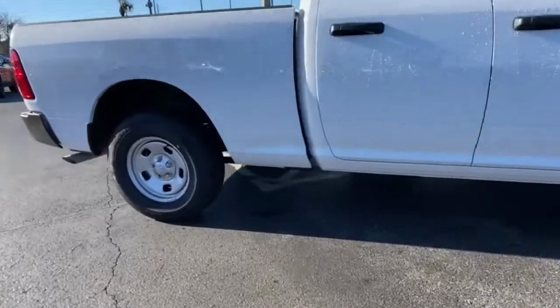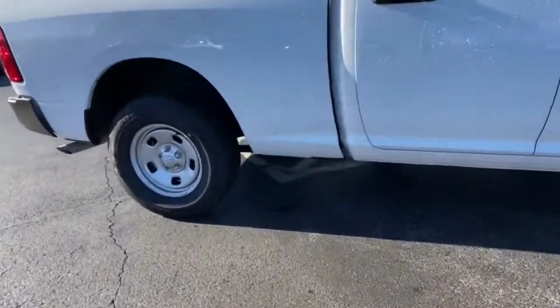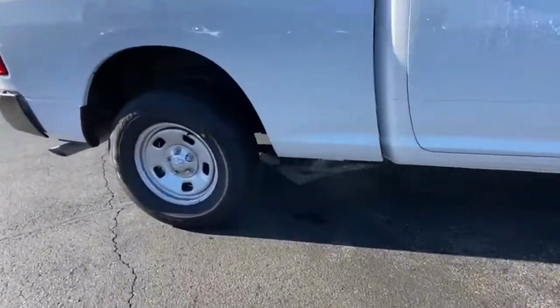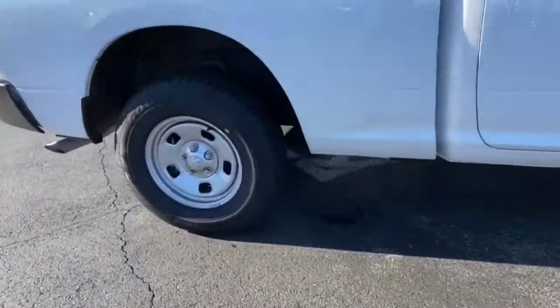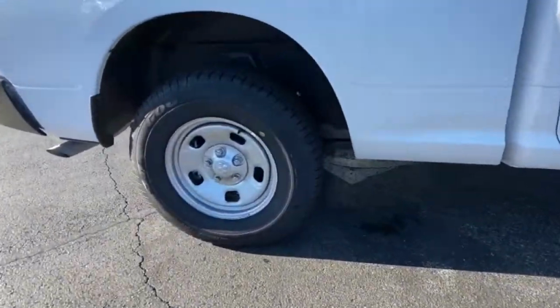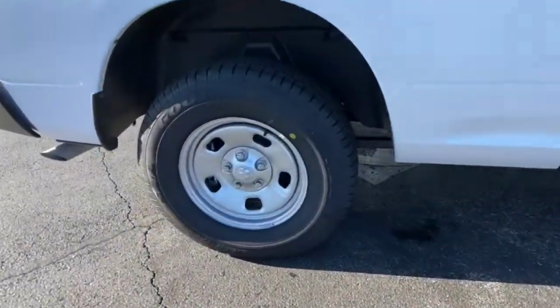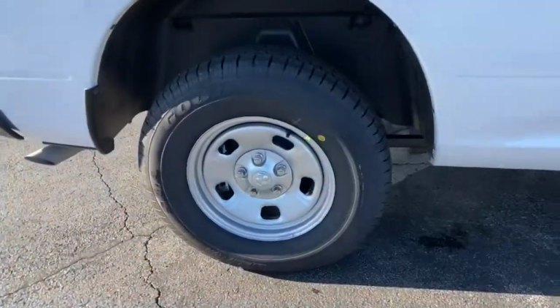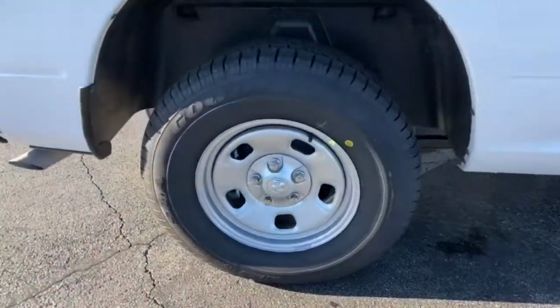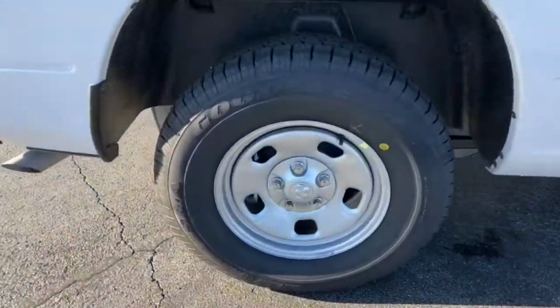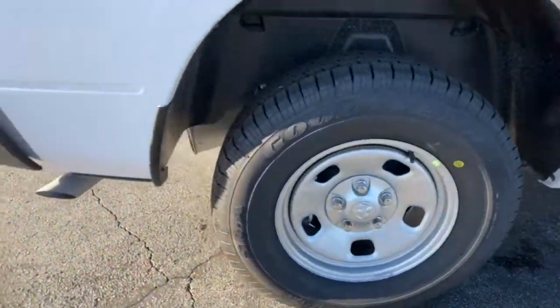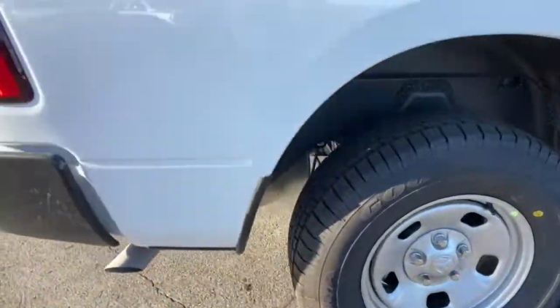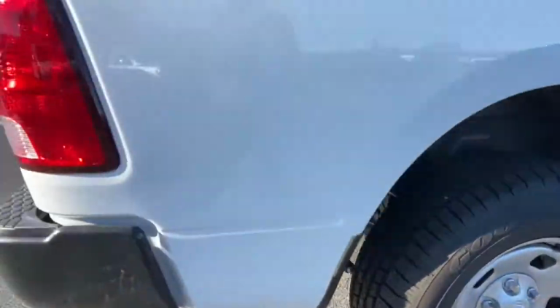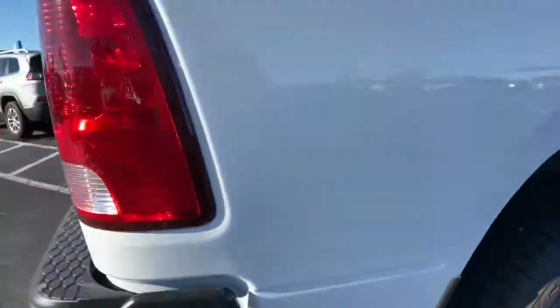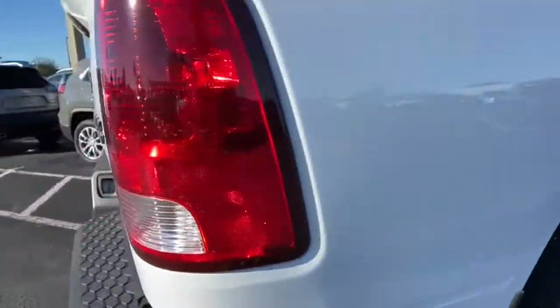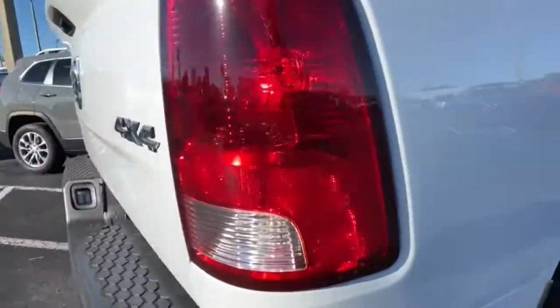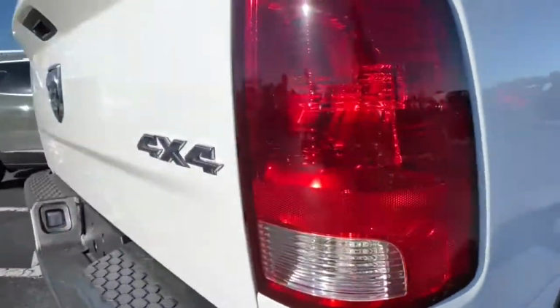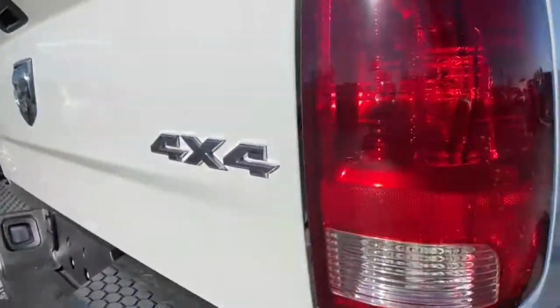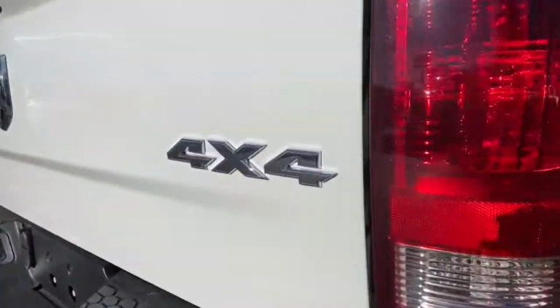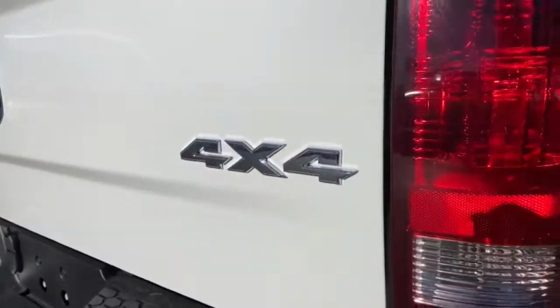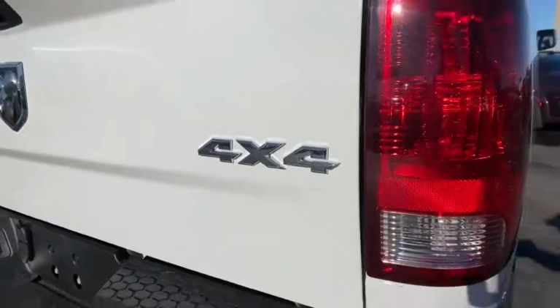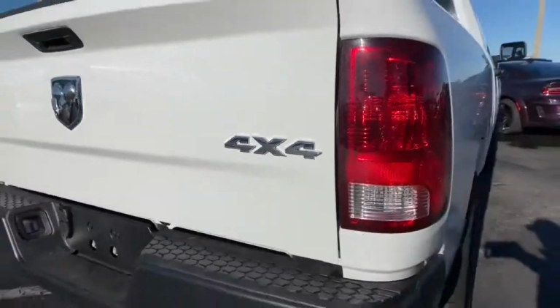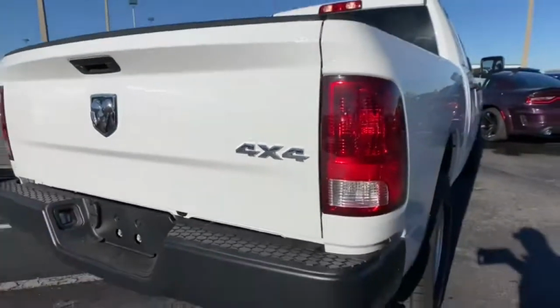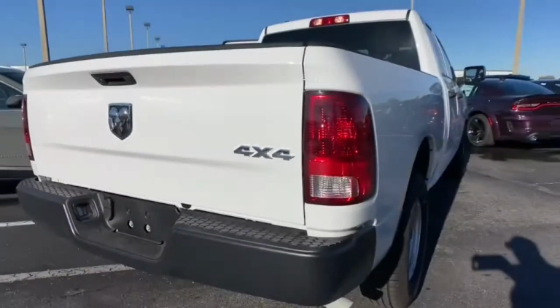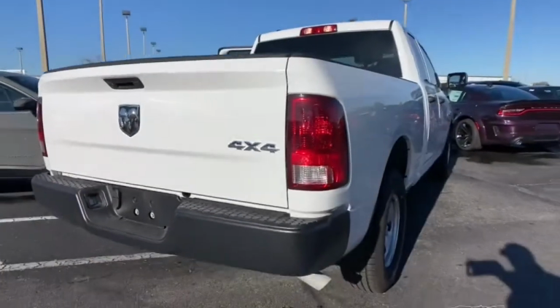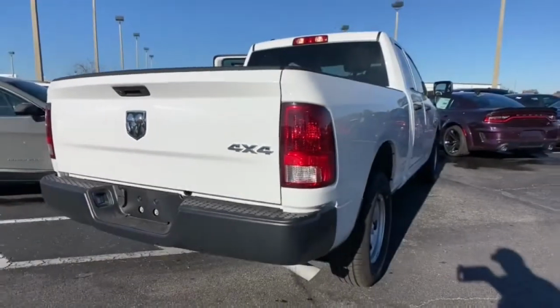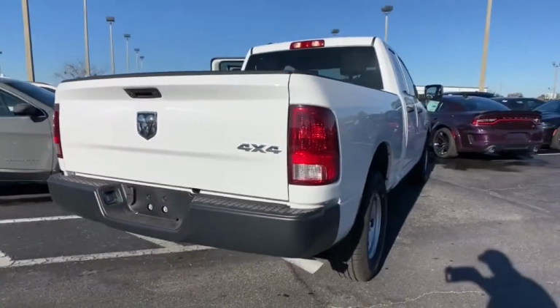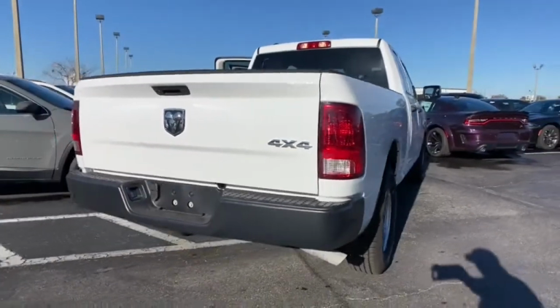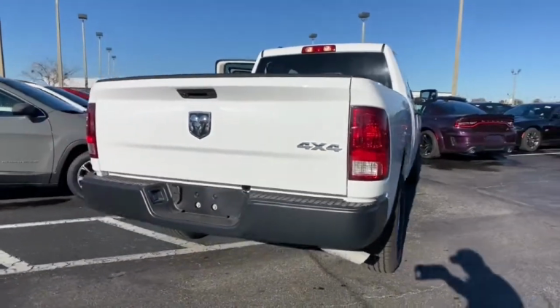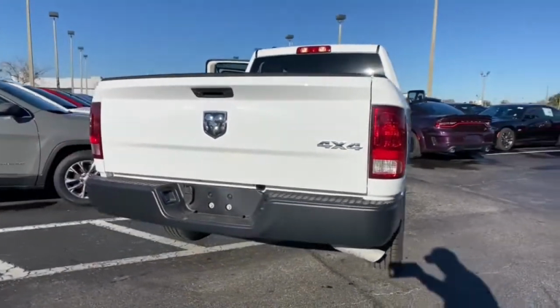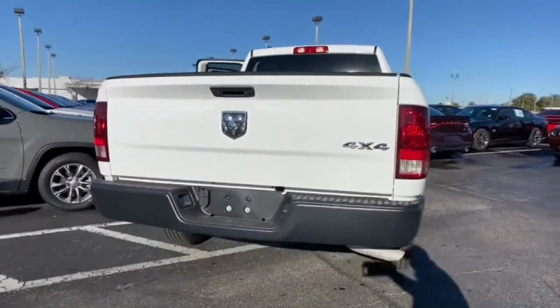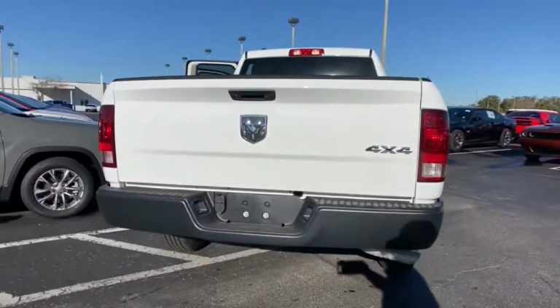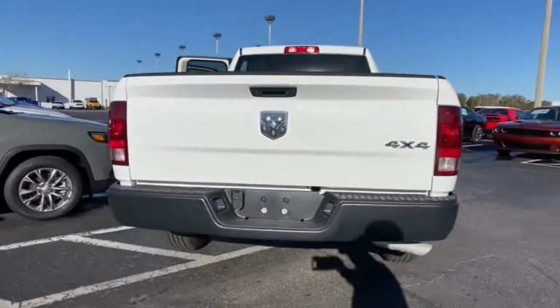Its fuel efficiency, impressive towing capacity and safety features make it your go-to vehicle. The following are some of this vehicle's highlighted options.